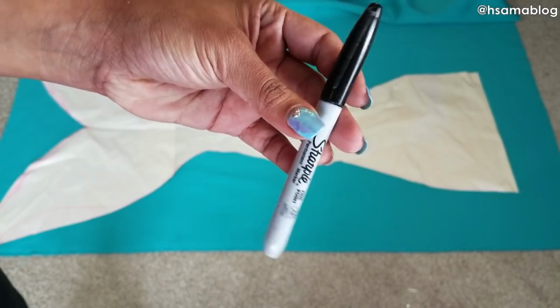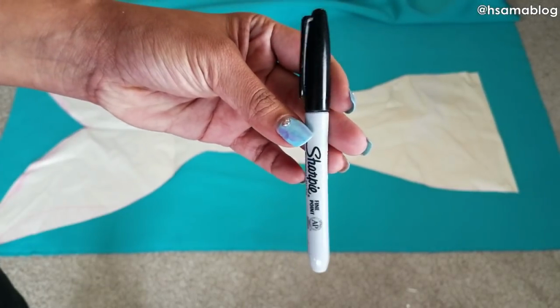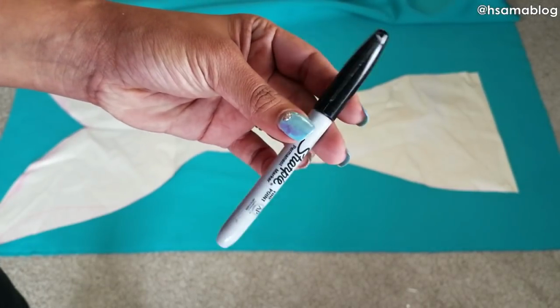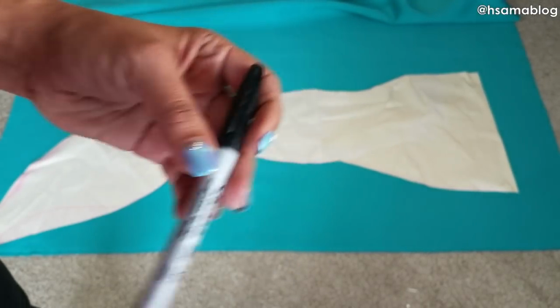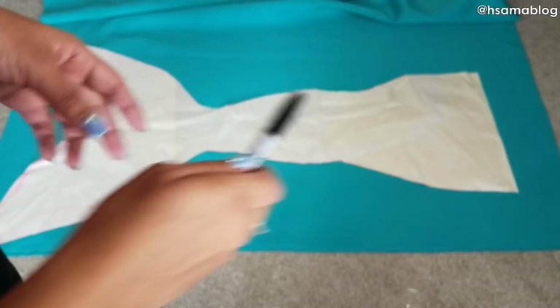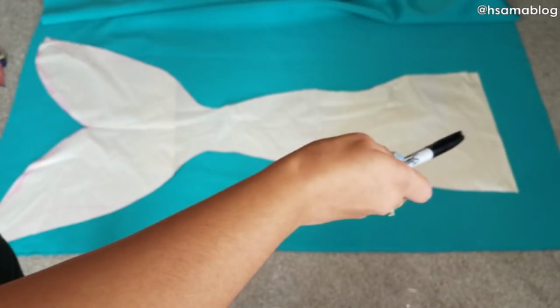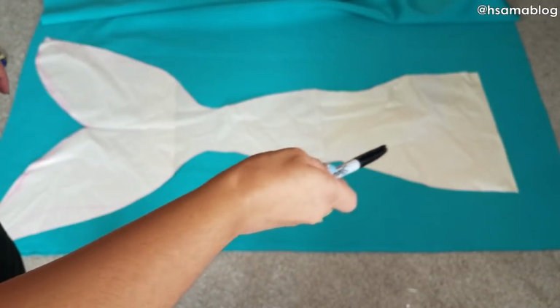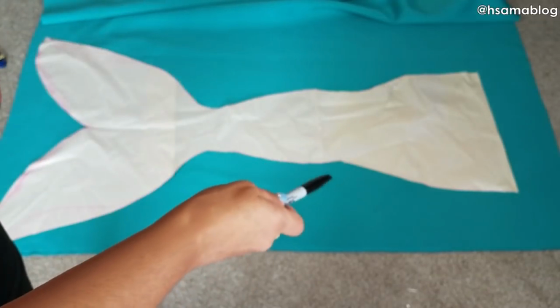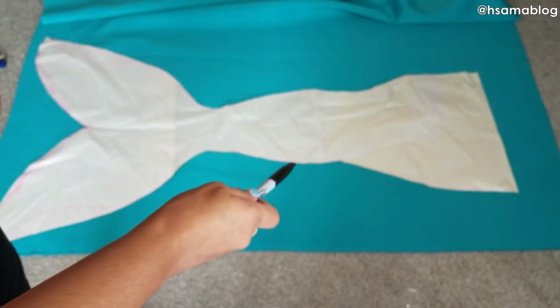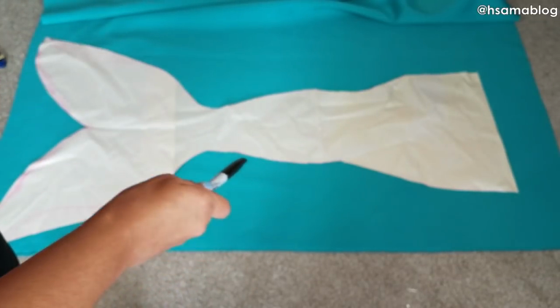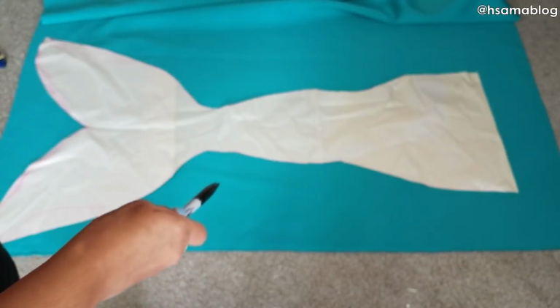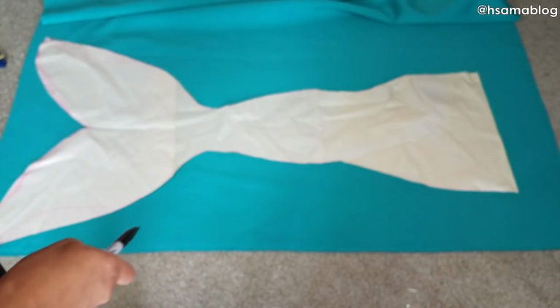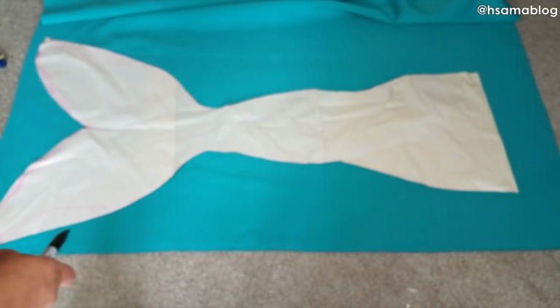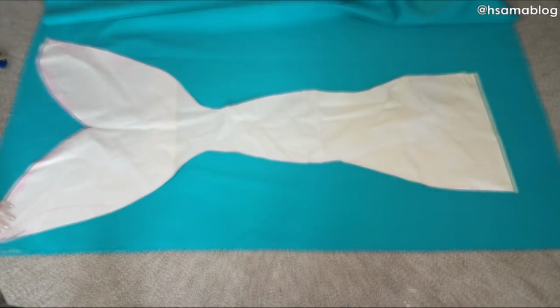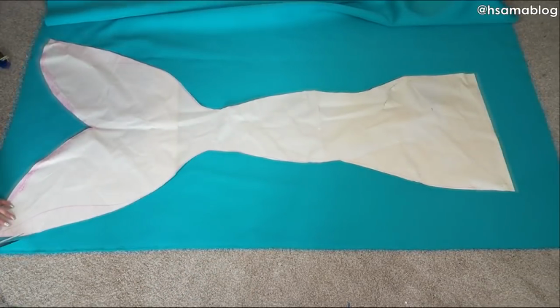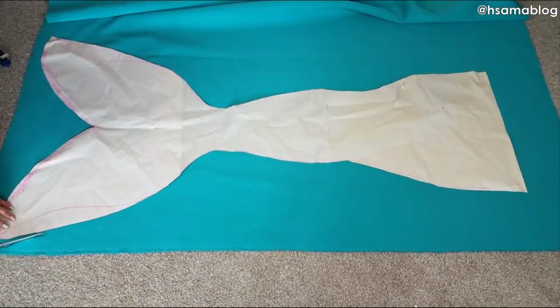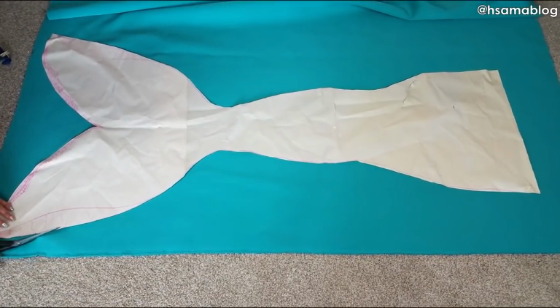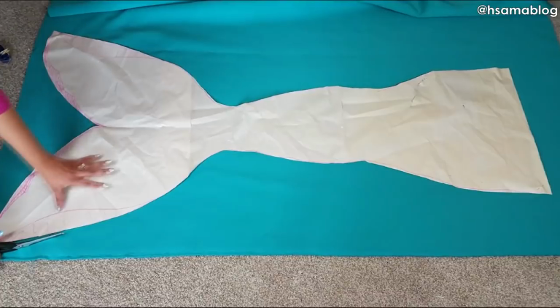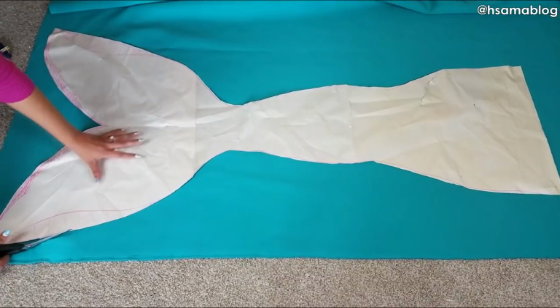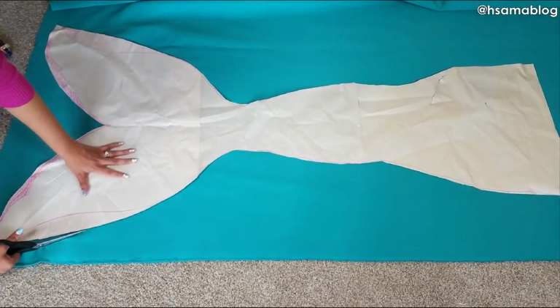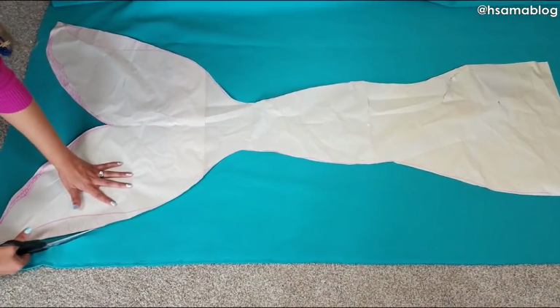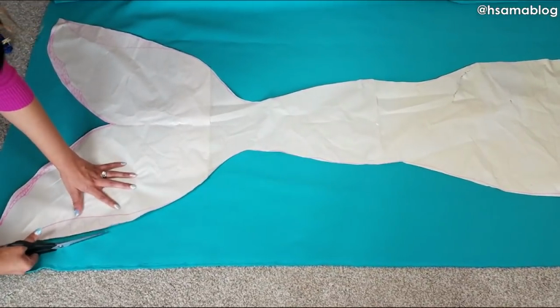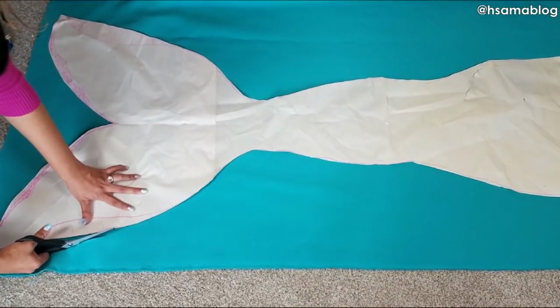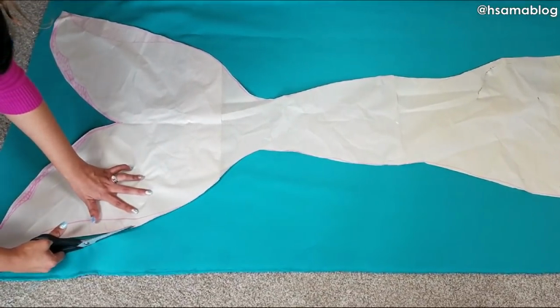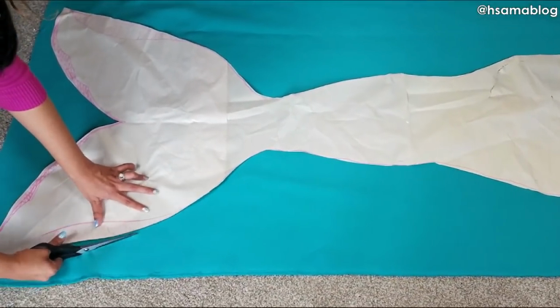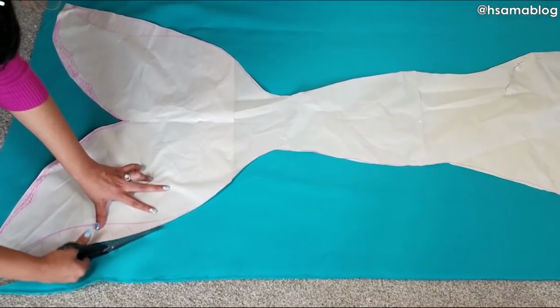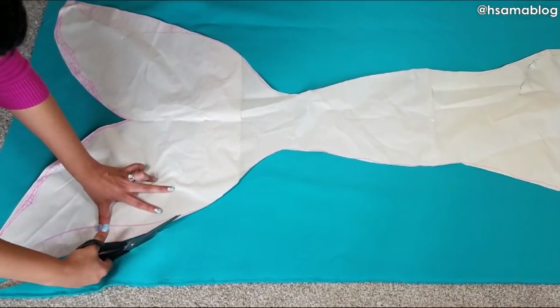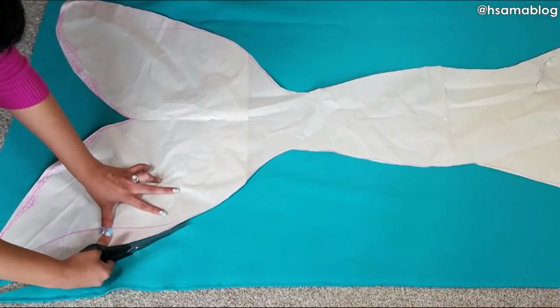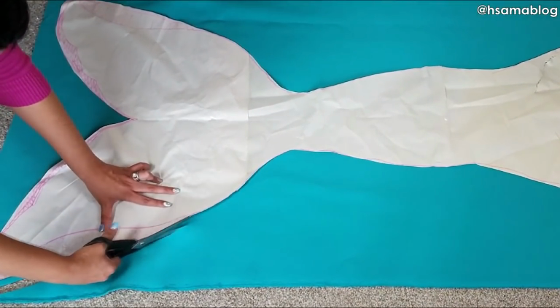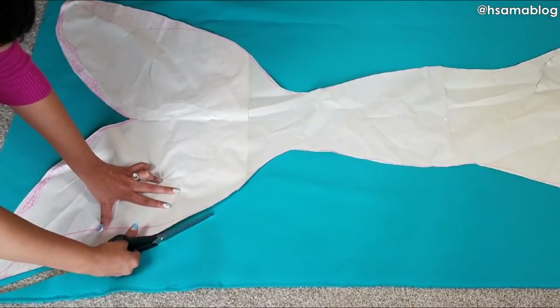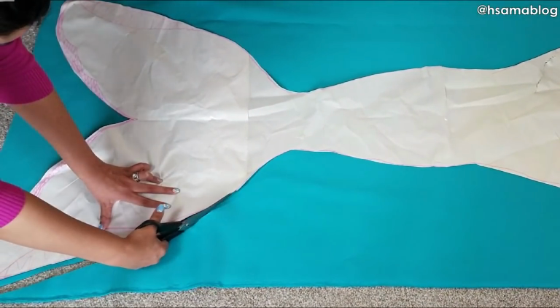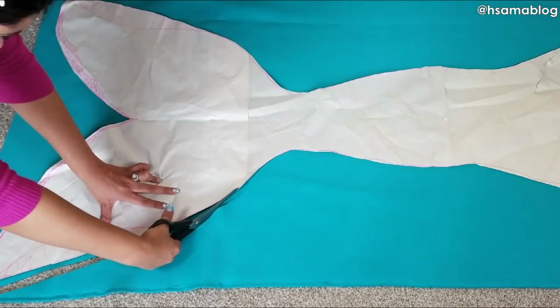First you're gonna trace on paper, cut it, and then trace on your fabric. I'm not gonna spend a lot of time explaining because it is just like we did on our previous tutorial of how to make a mermaid tail.